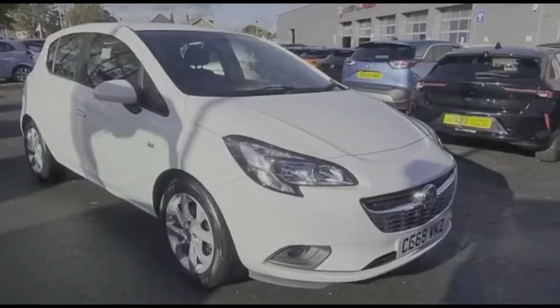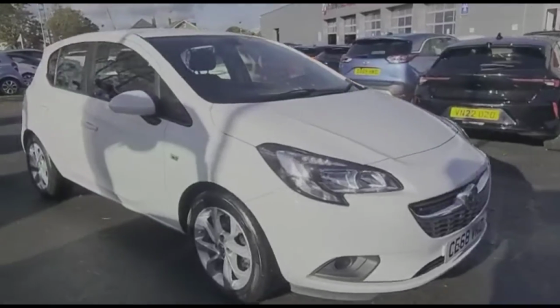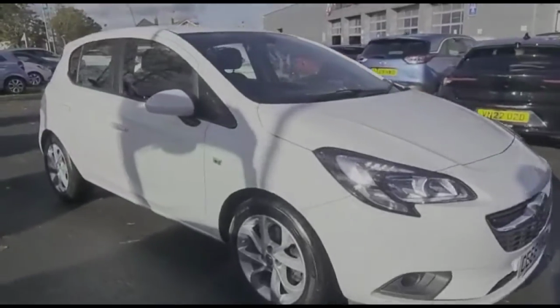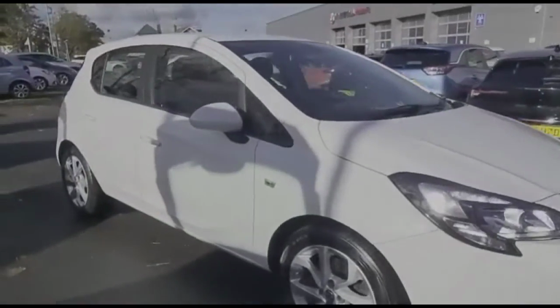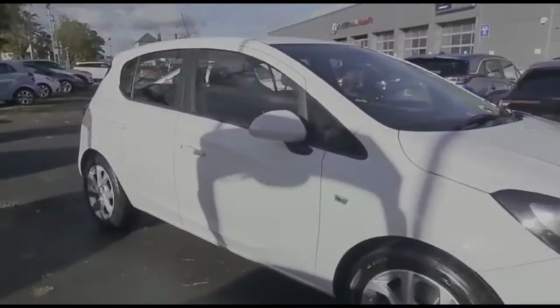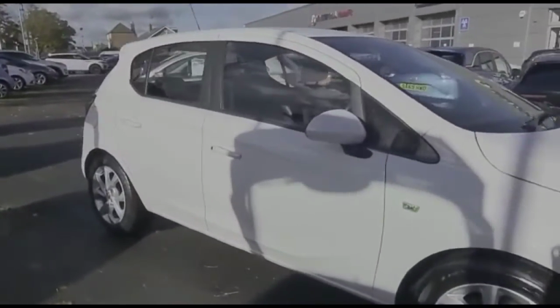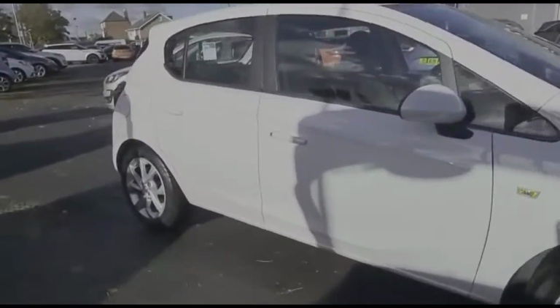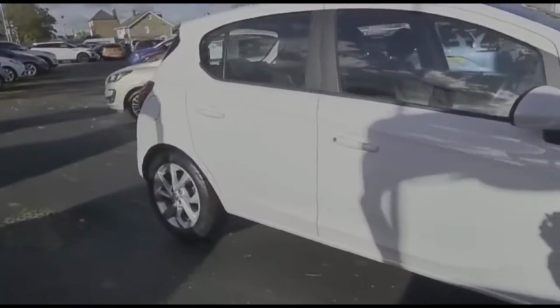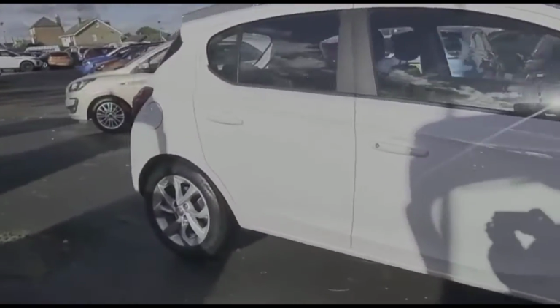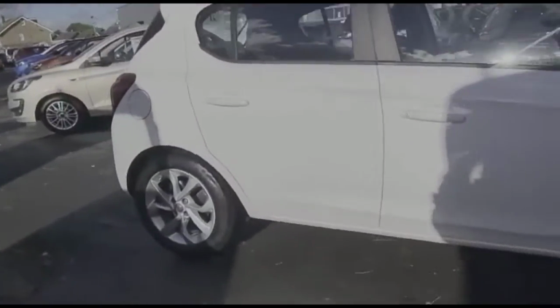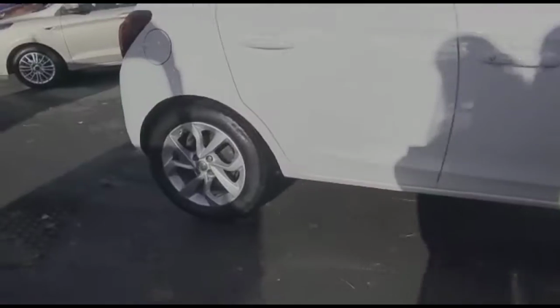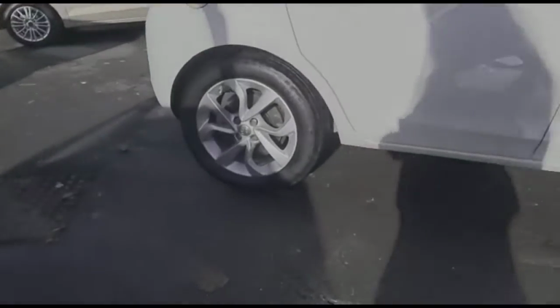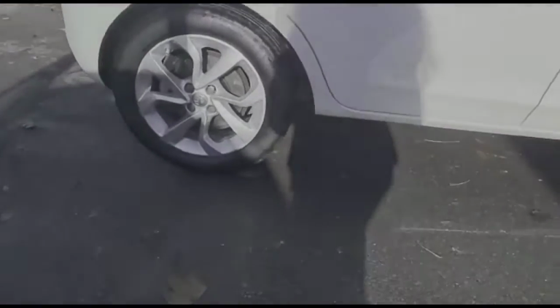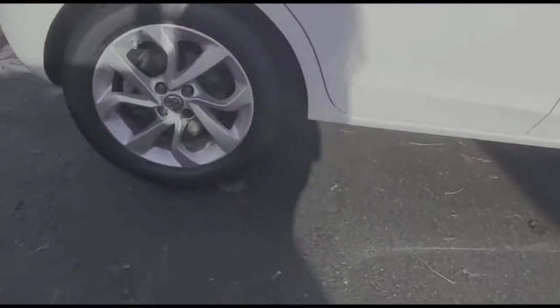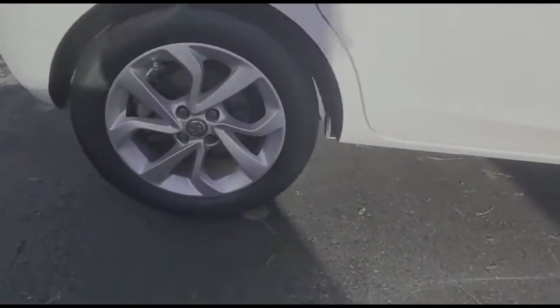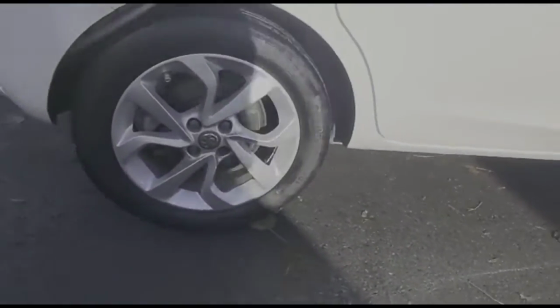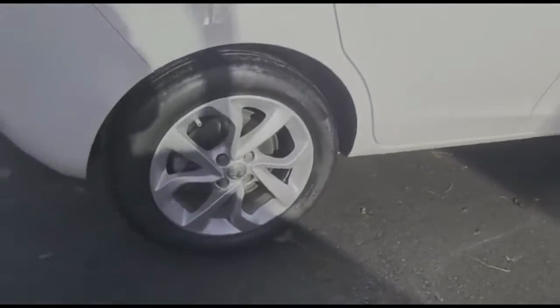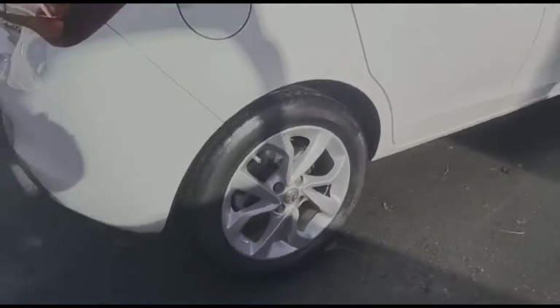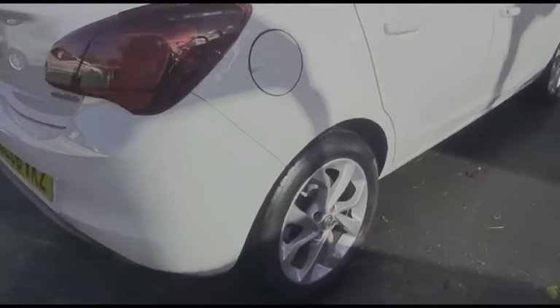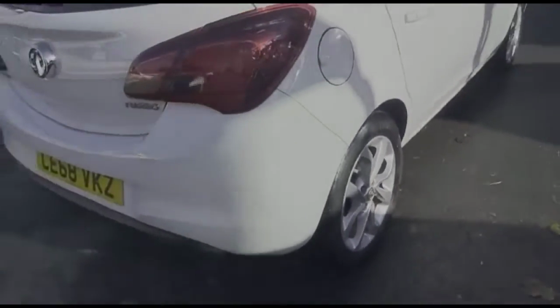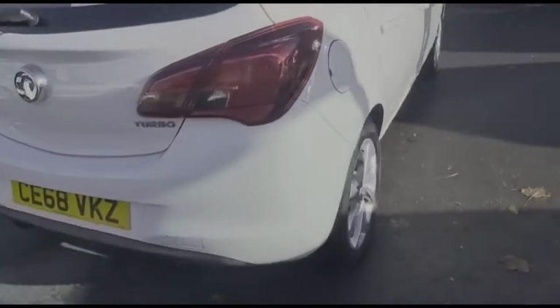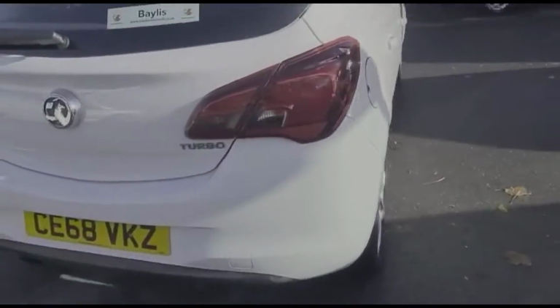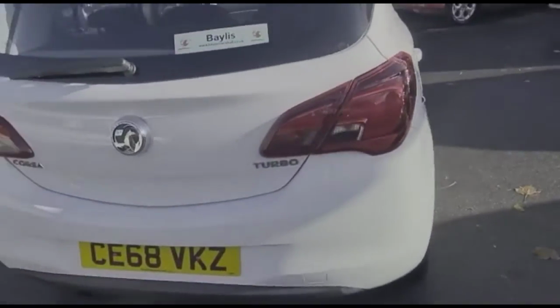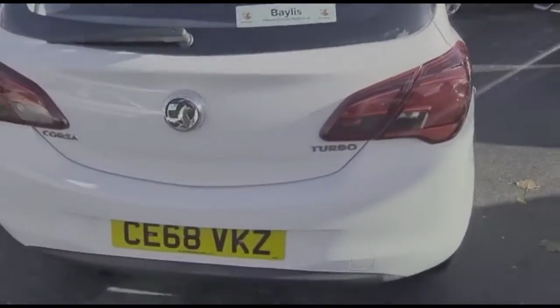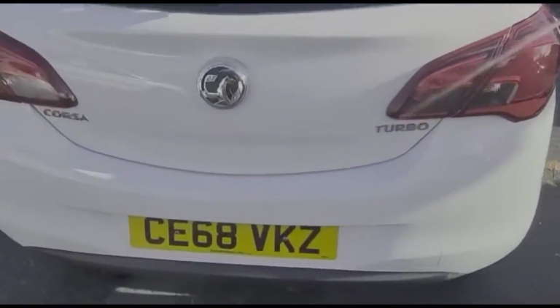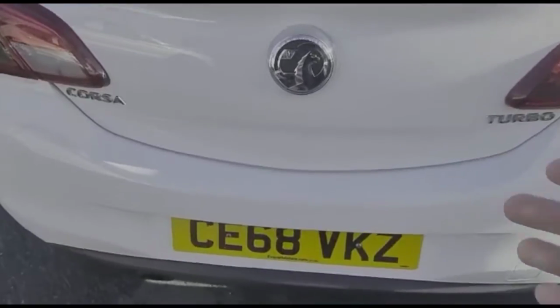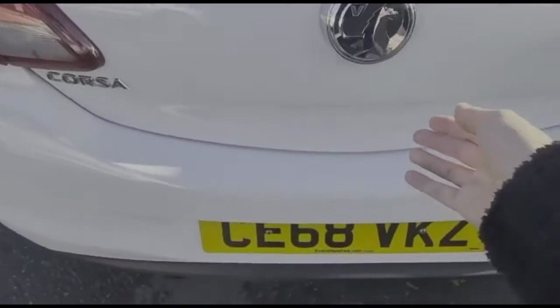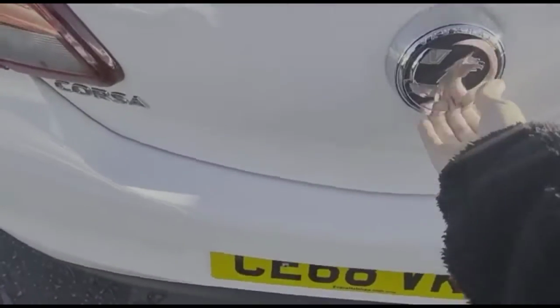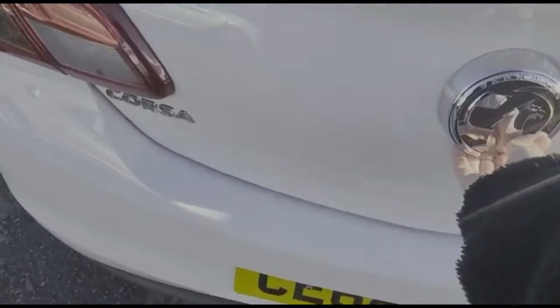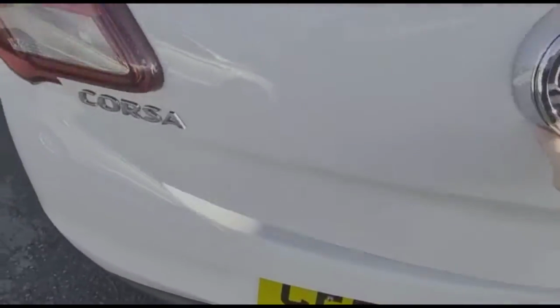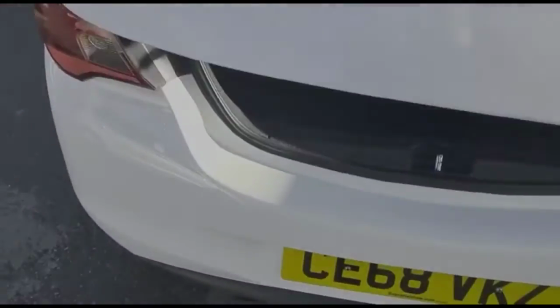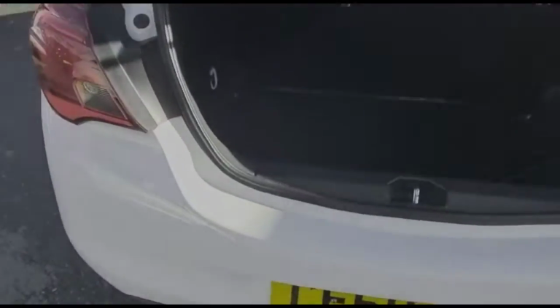Hello and welcome to Bayless Vauxhall. Today we're viewing a Vauxhall Corsa 1.4 Energy. This vehicle has covered 31,077 miles and is finished in white. It comes with a Bayless warranty, with the option to extend it to up to 36 months.